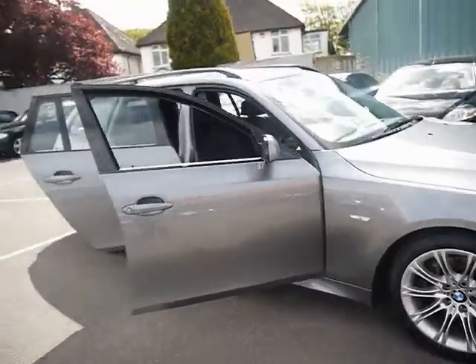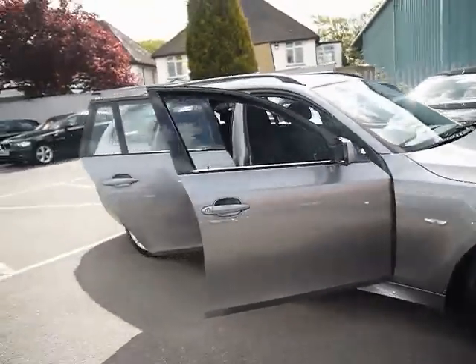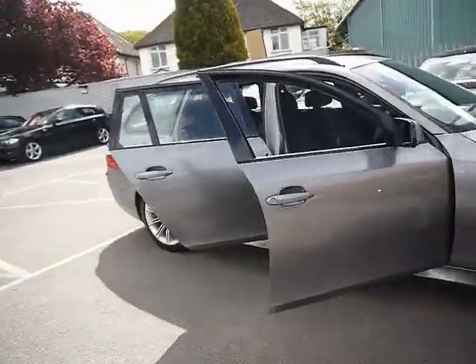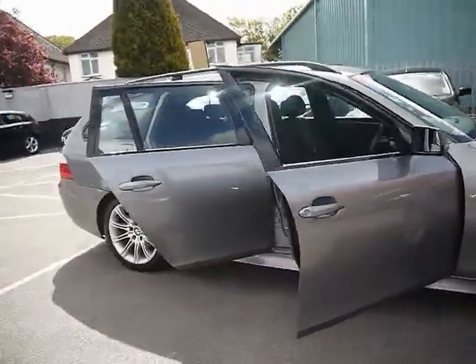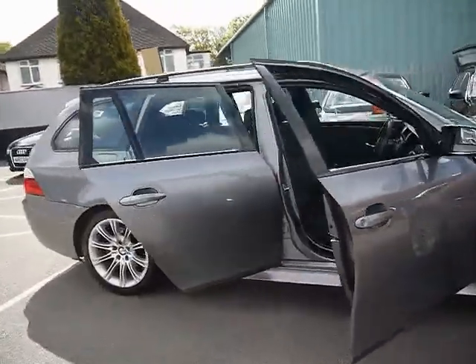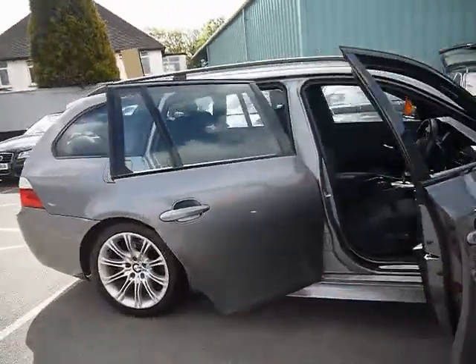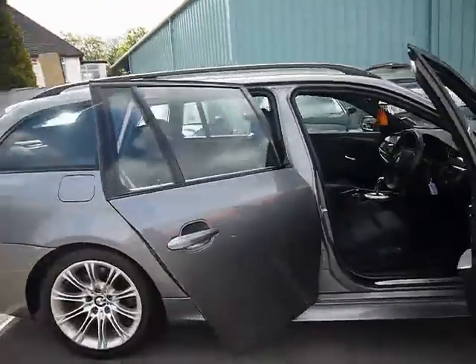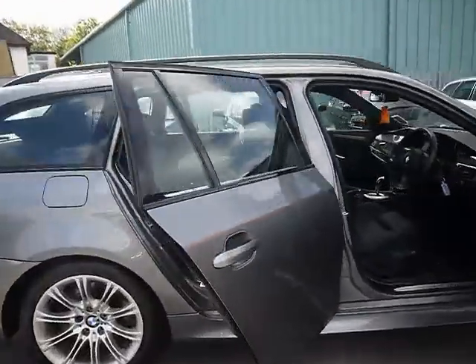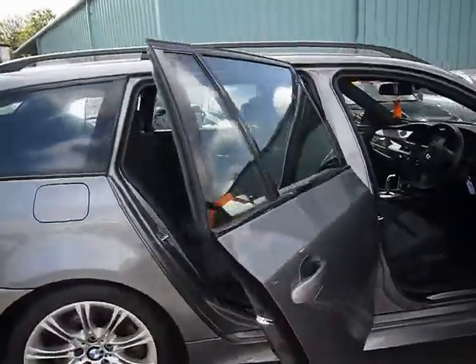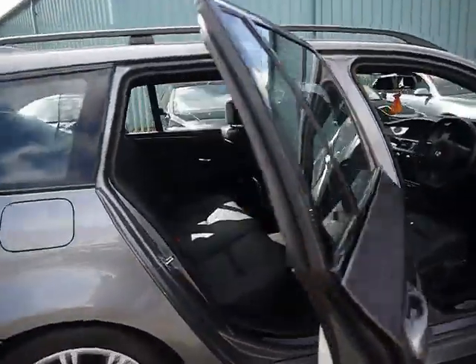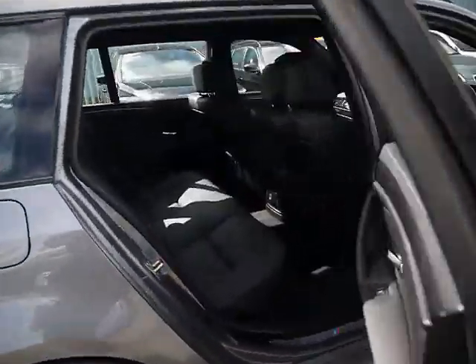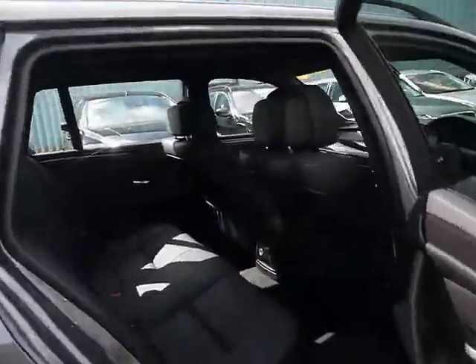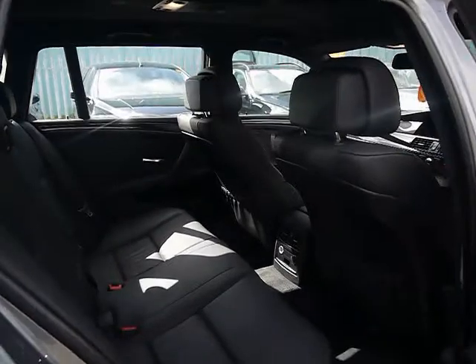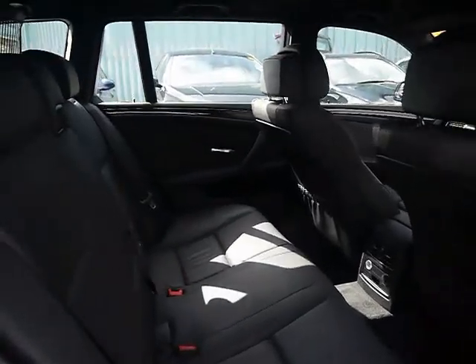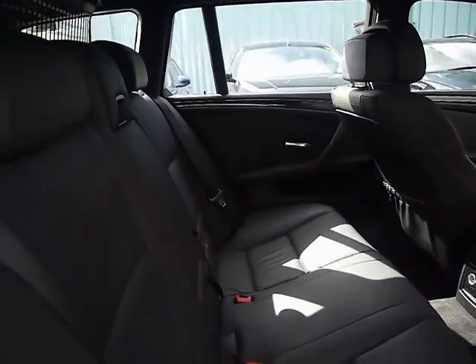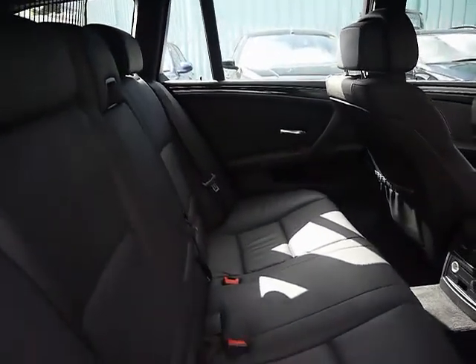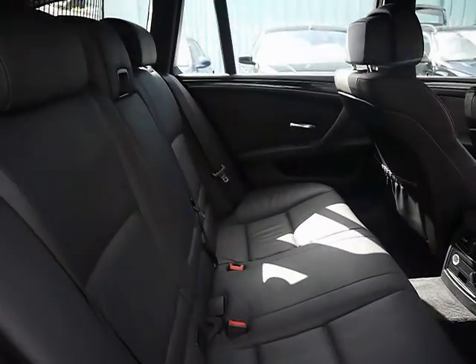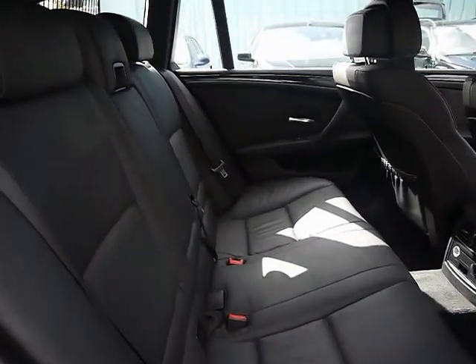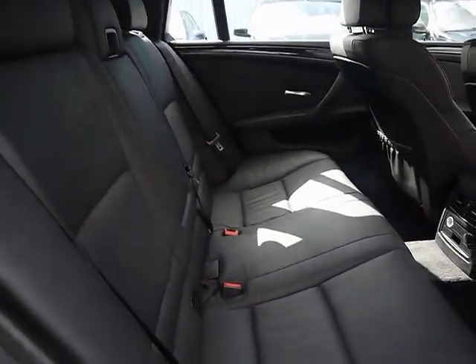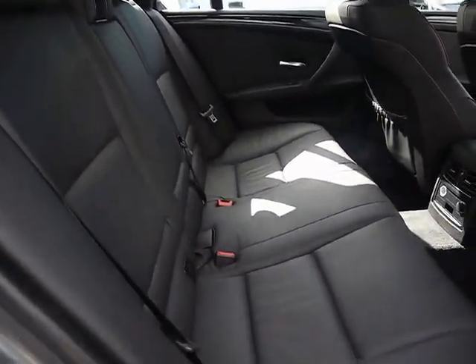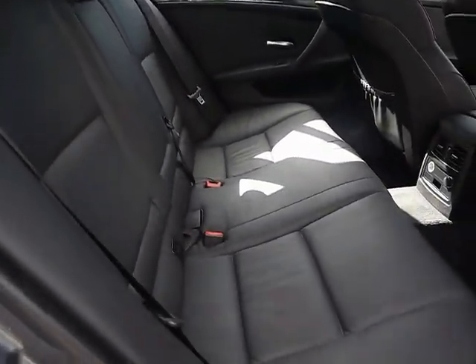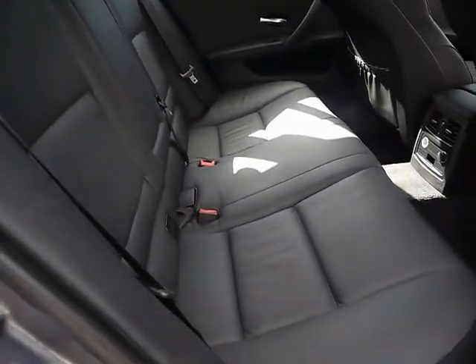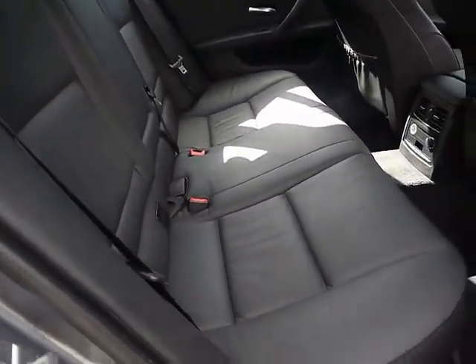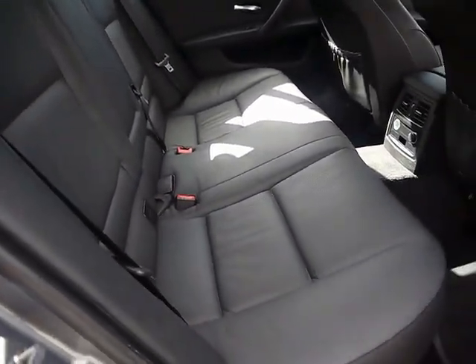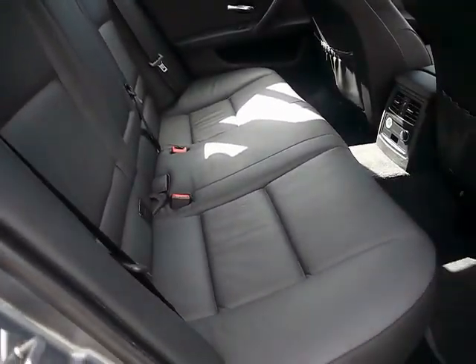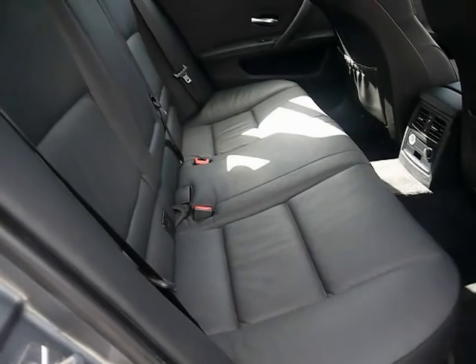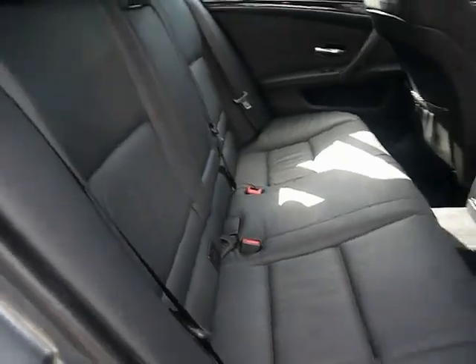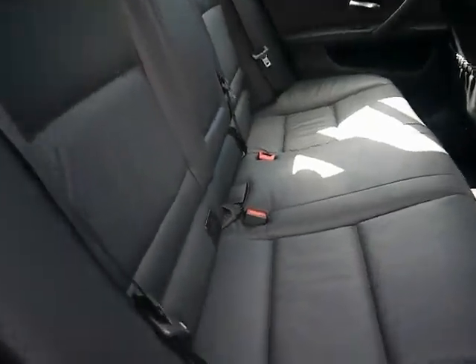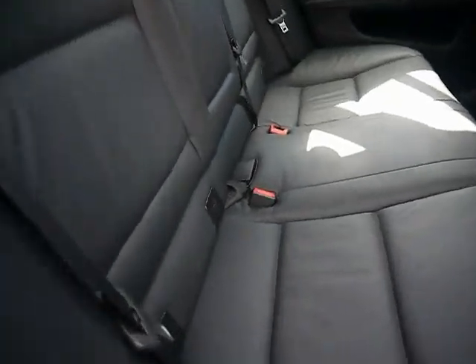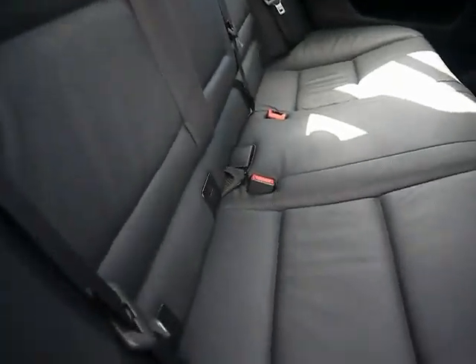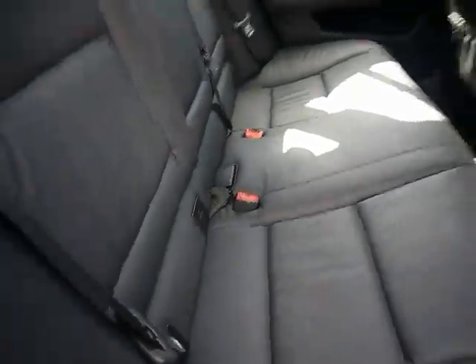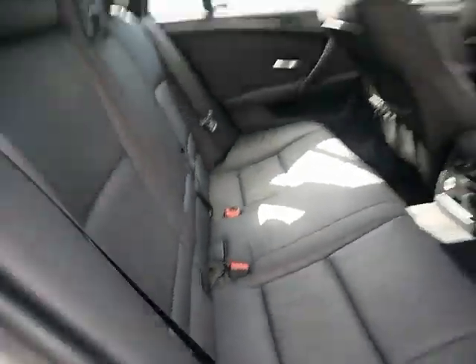Let's come around here and take a look inside the car. Inside we have full black Dakota leather upholstery, and you can see there's no rips, tears or stains either. There's also ISOFIX child seat support to the bottom there.